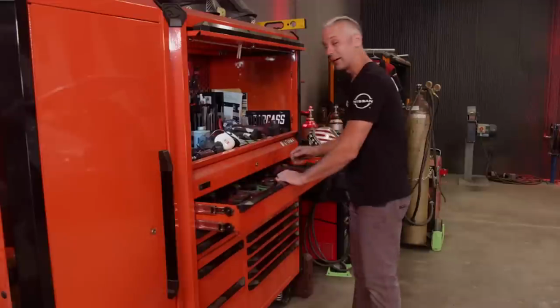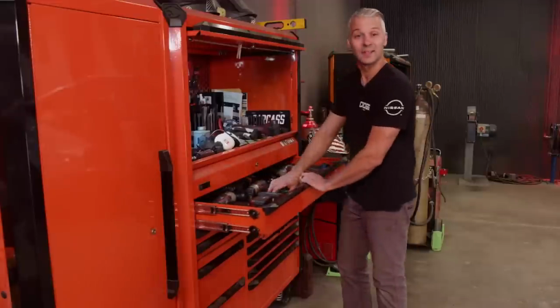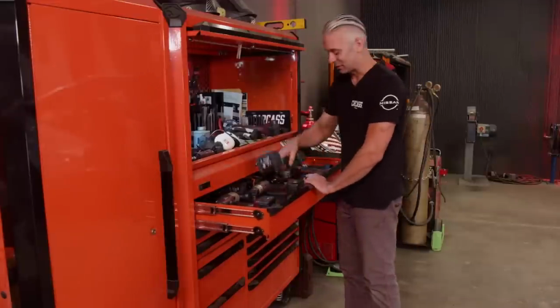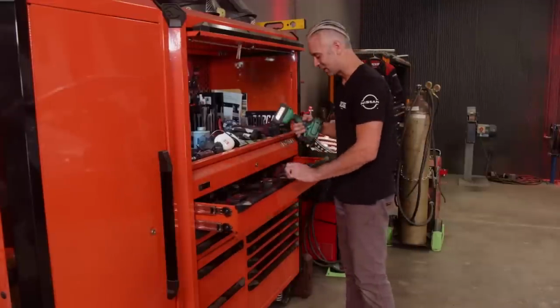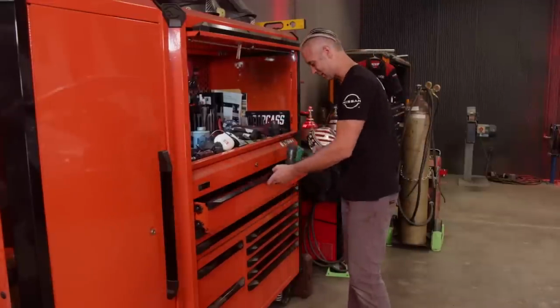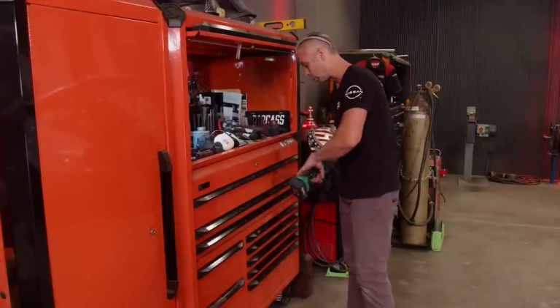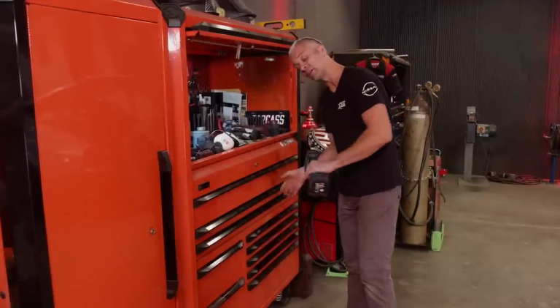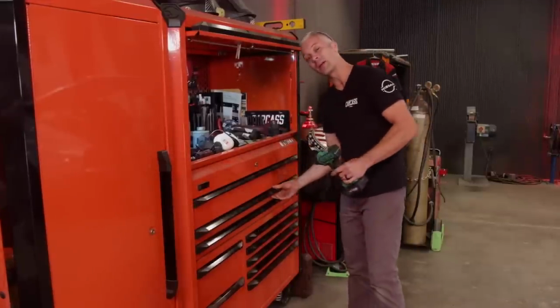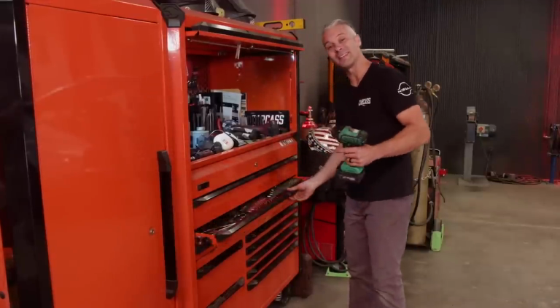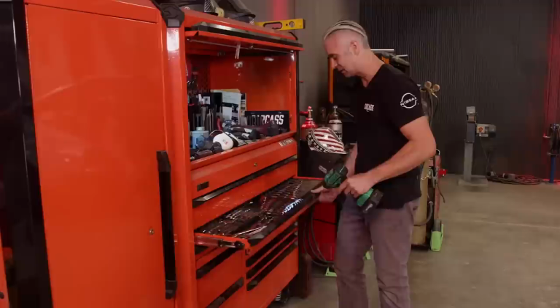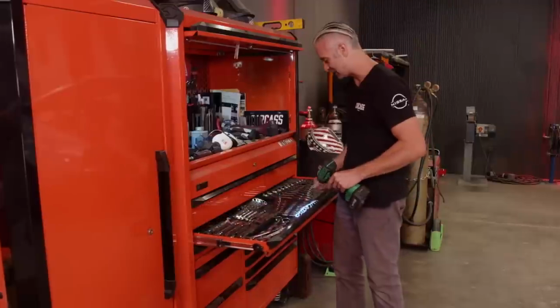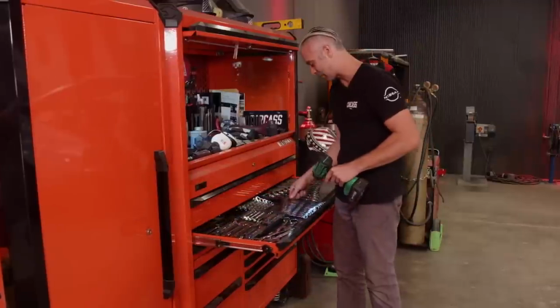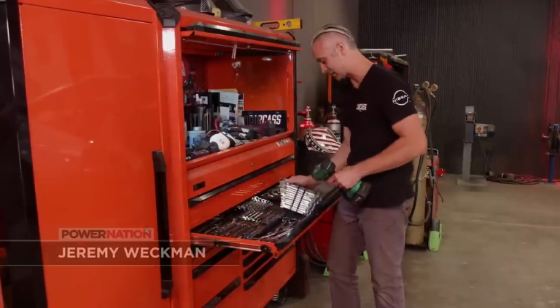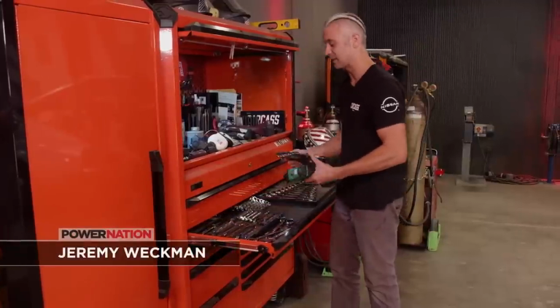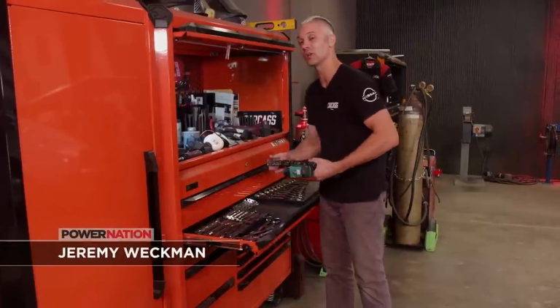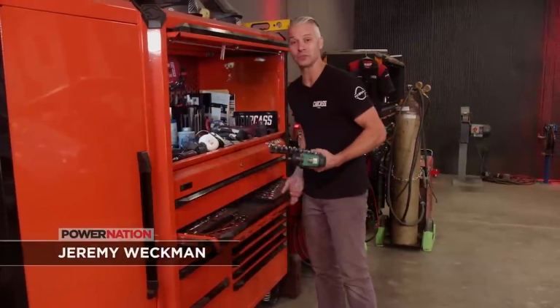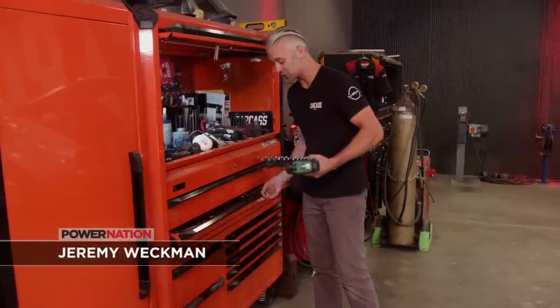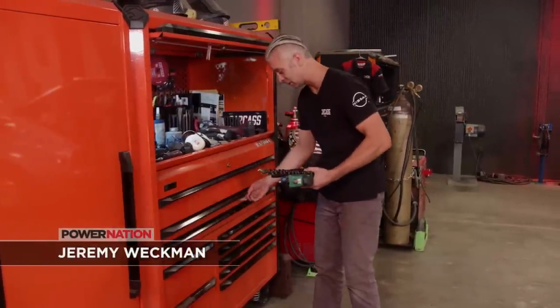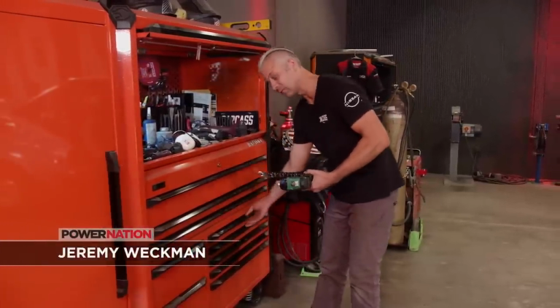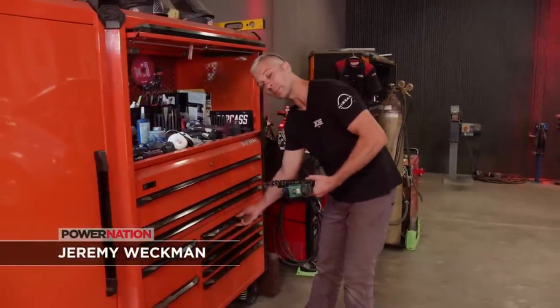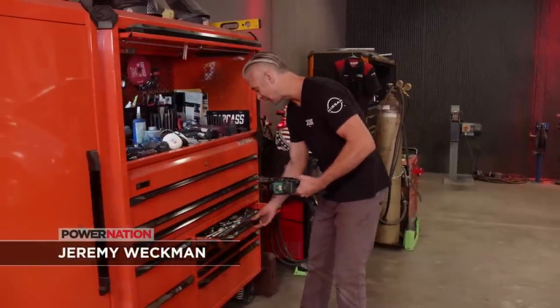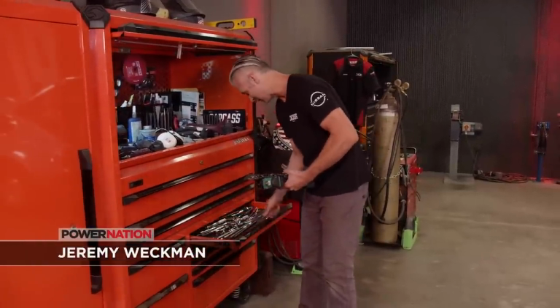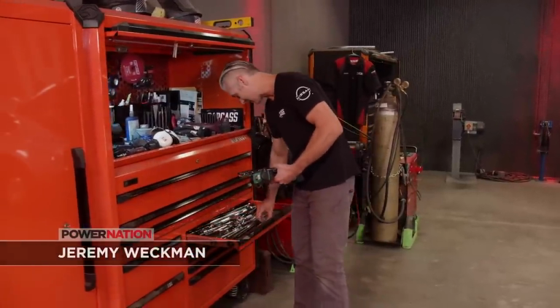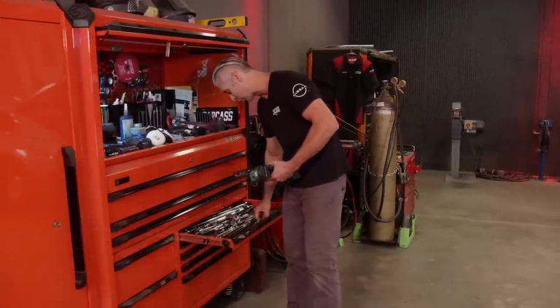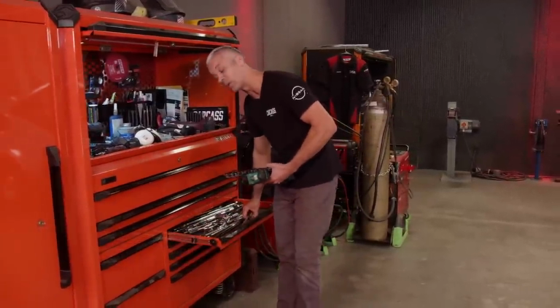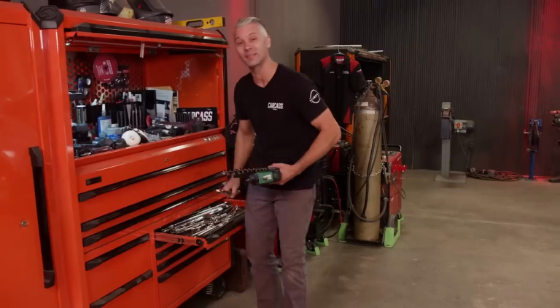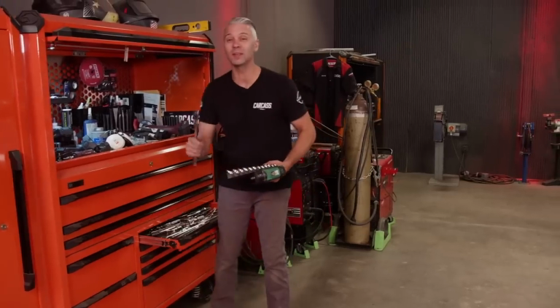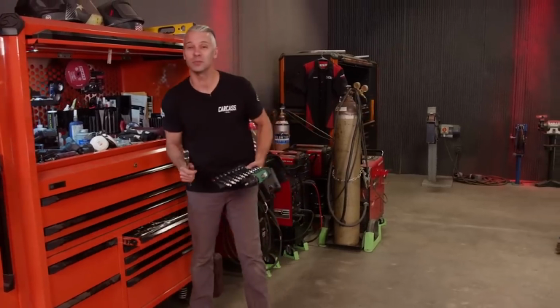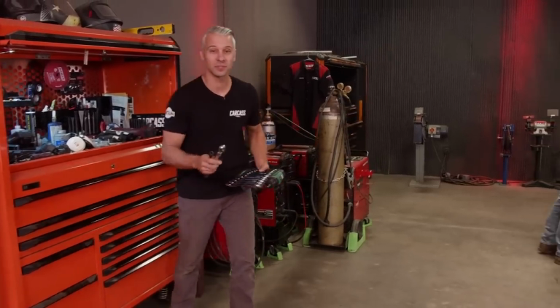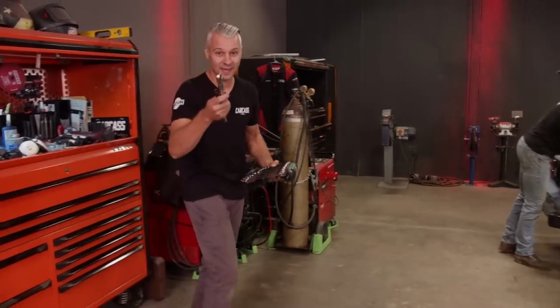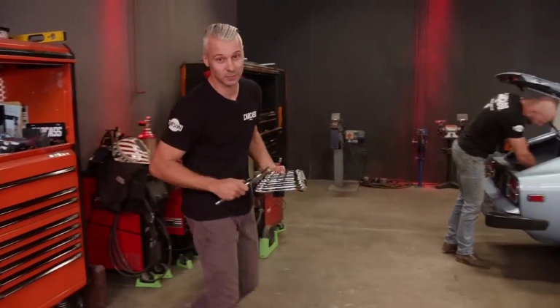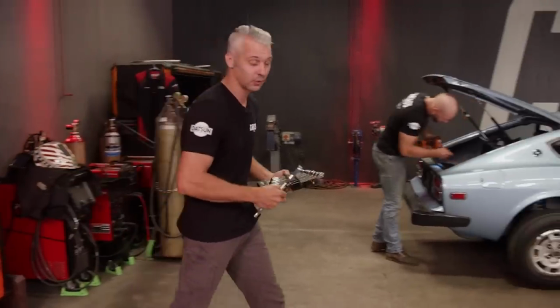Hey guys, welcome to Carcass. We're well underway on our Datsun 280Z project. We've got the engine out and the transmission out and we've even got them cleaned up. Now it's time to work on one thing that we love to do the most and that is suspension work.